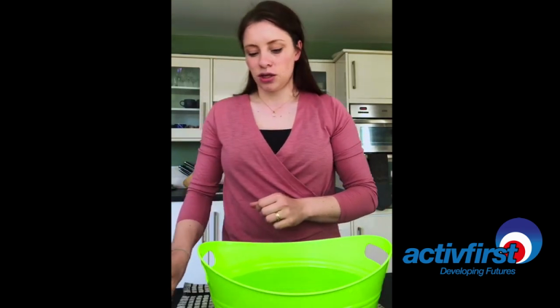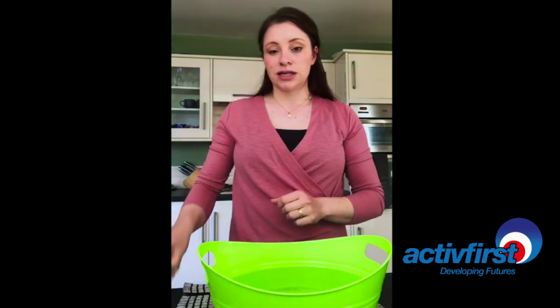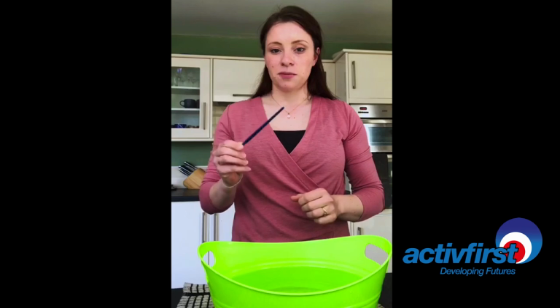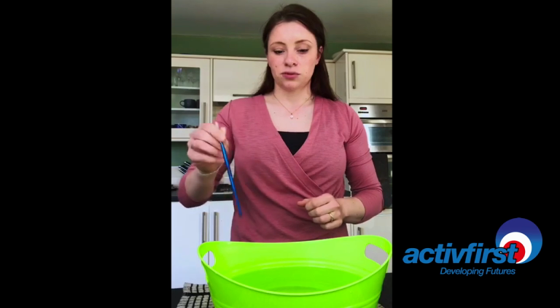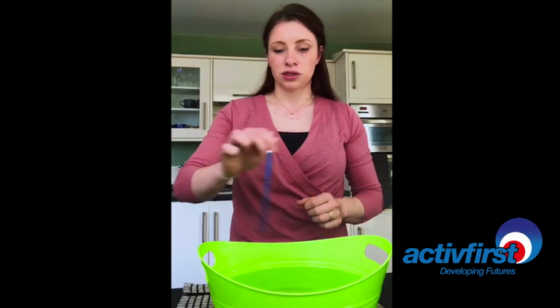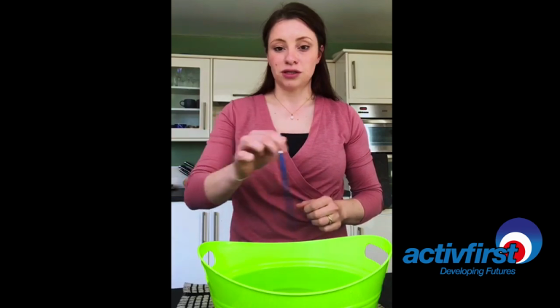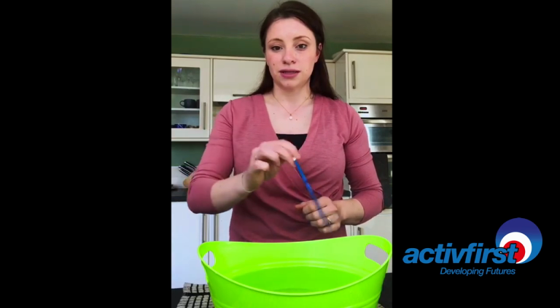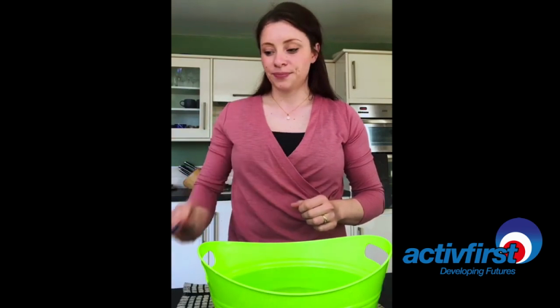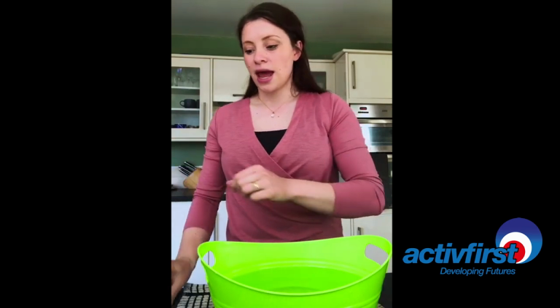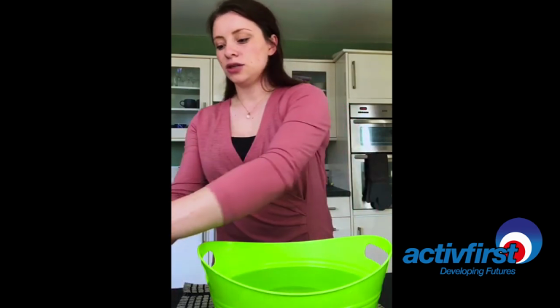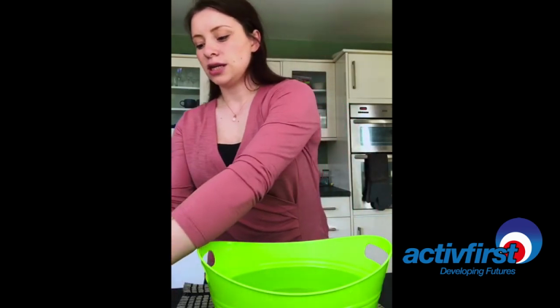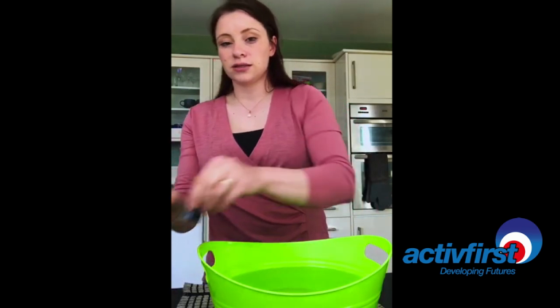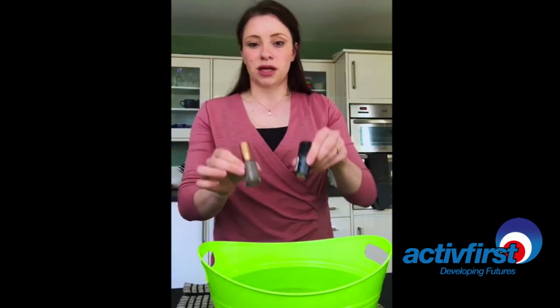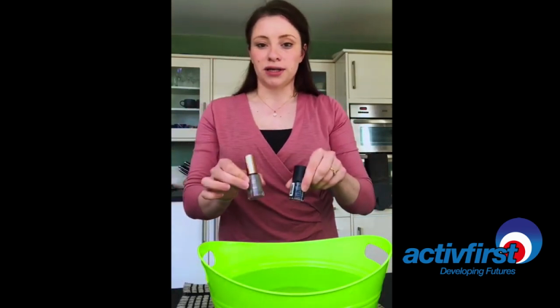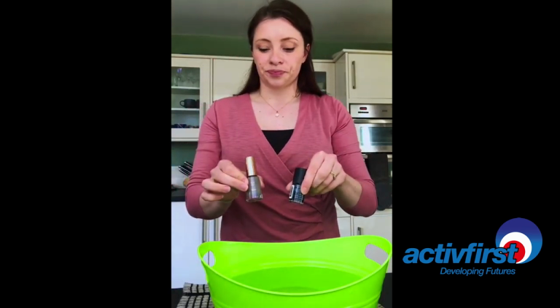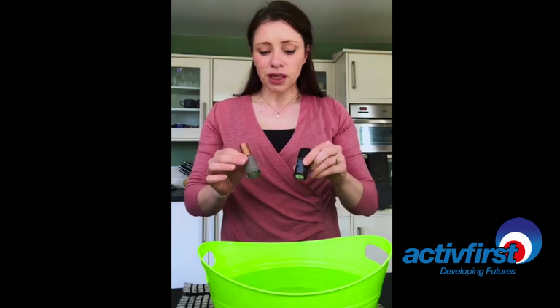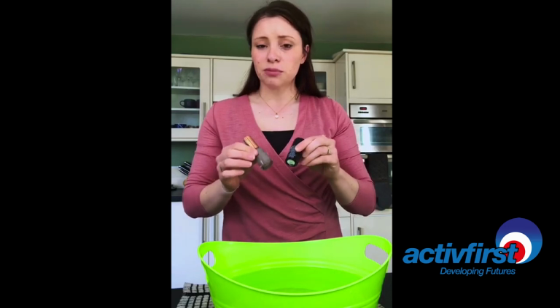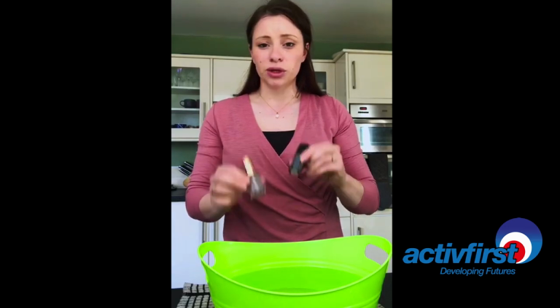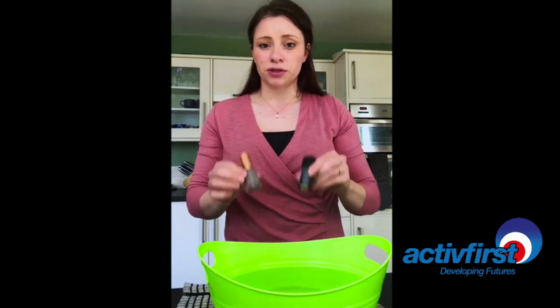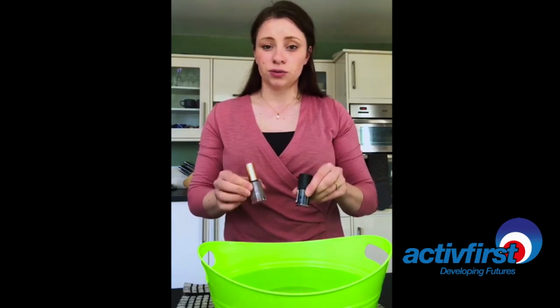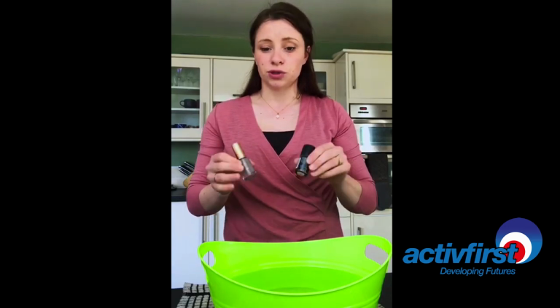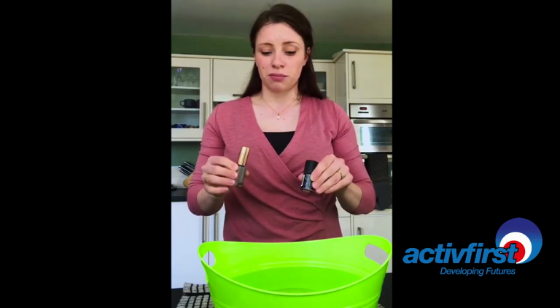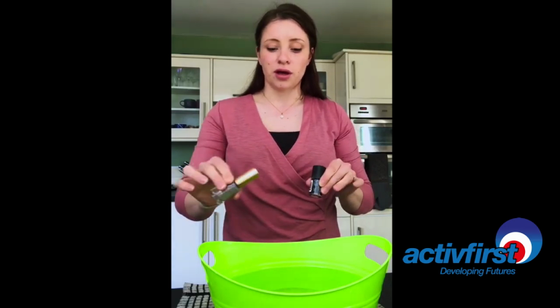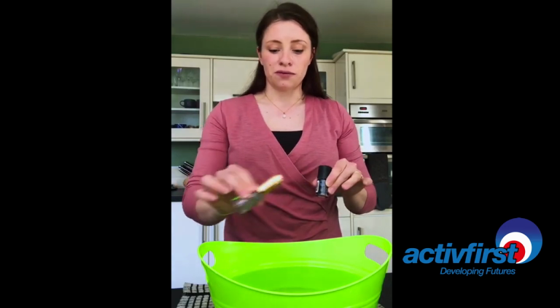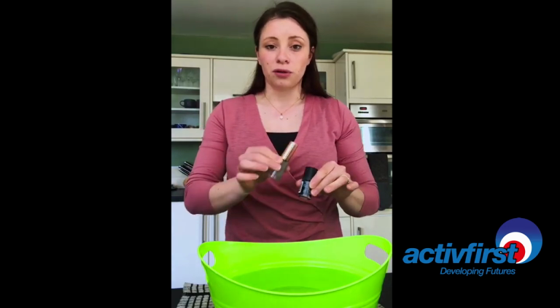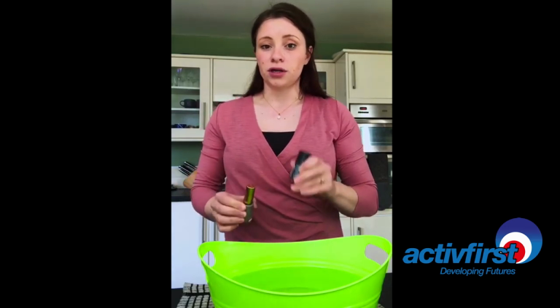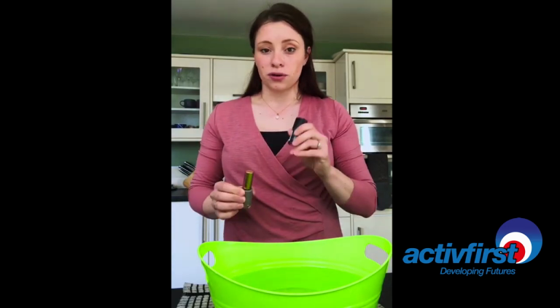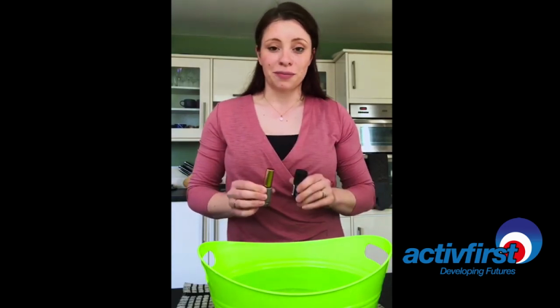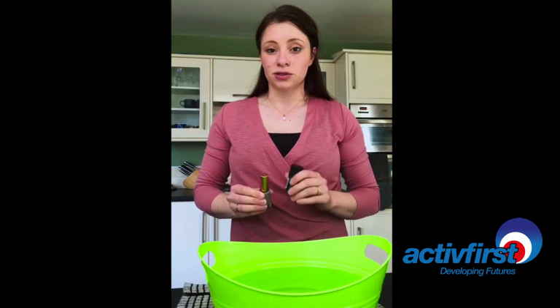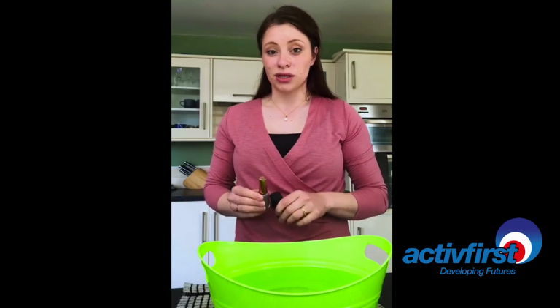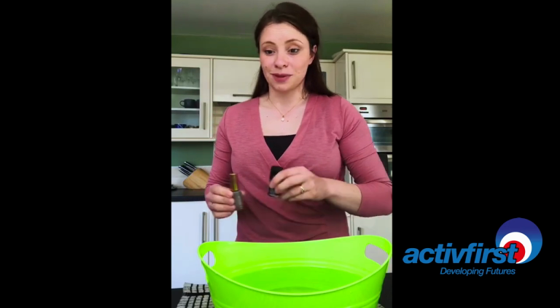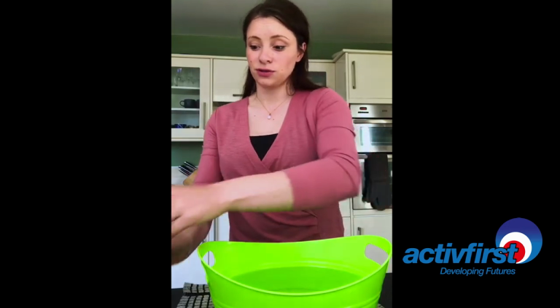You're going to need a paintbrush which is going to make your swirls, and then you're going to need some nail polish. It doesn't matter which brand you use, but just remember whatever you pour in you're not going to get back, so don't waste your expensive stuff.